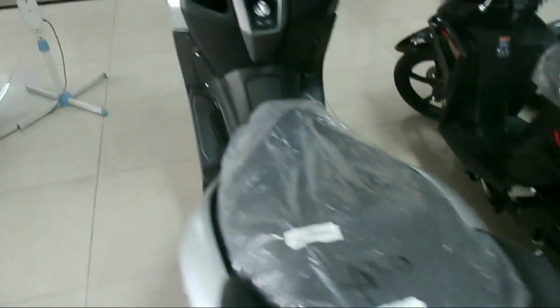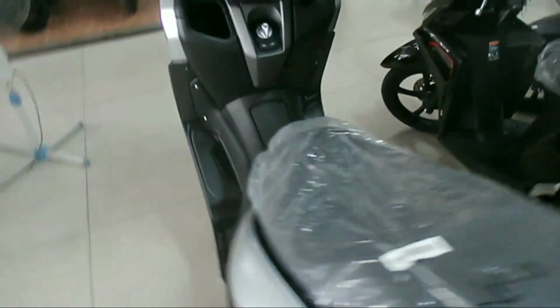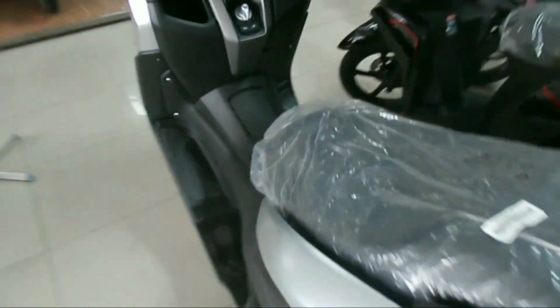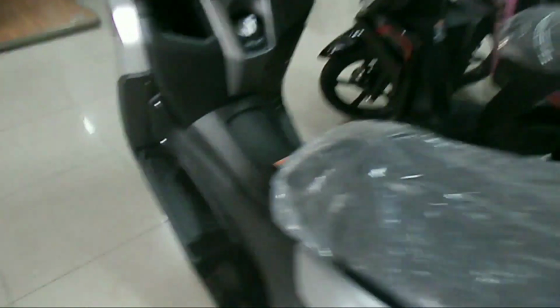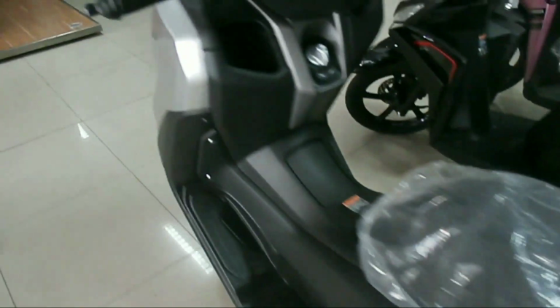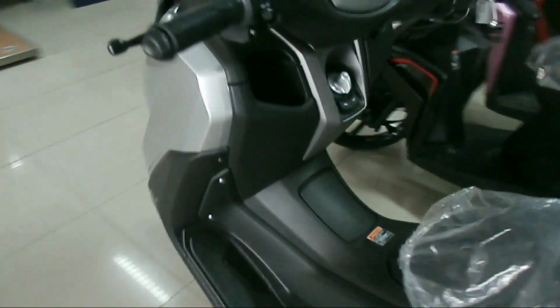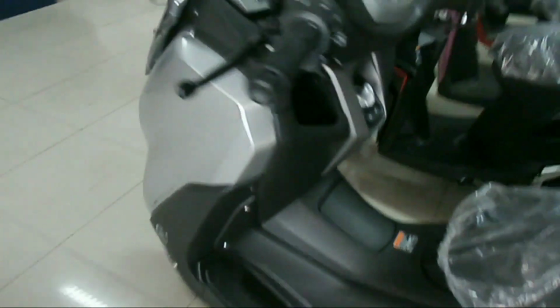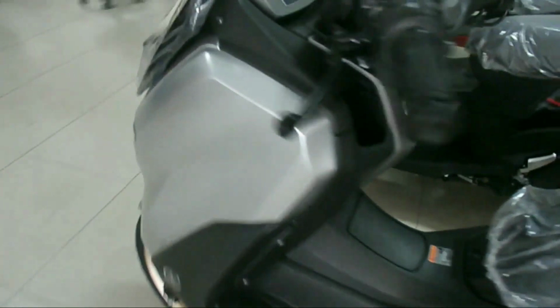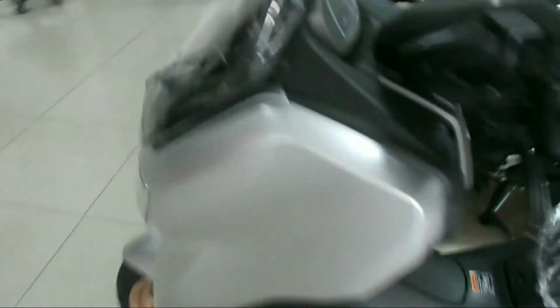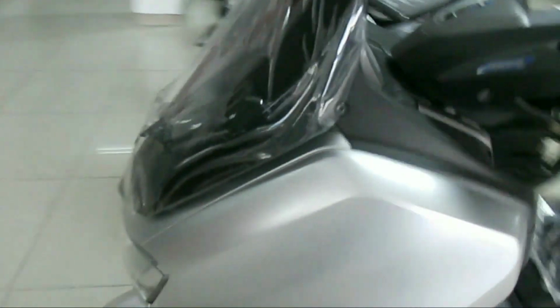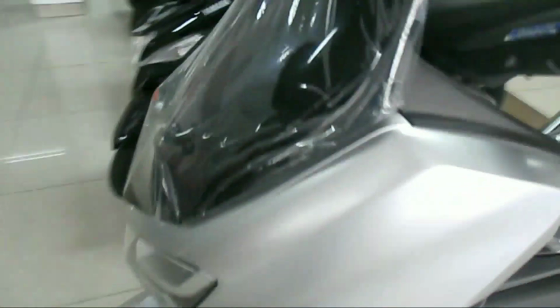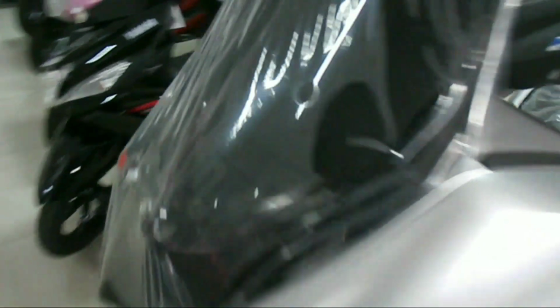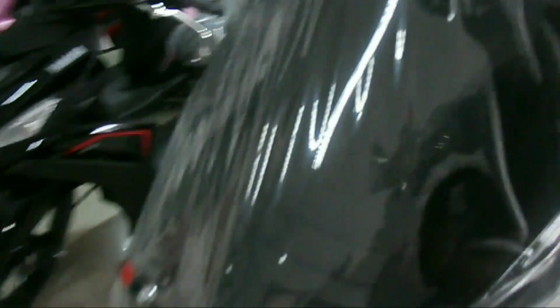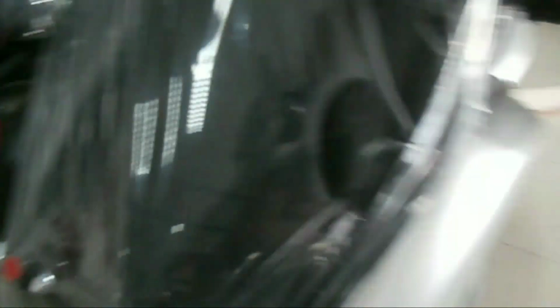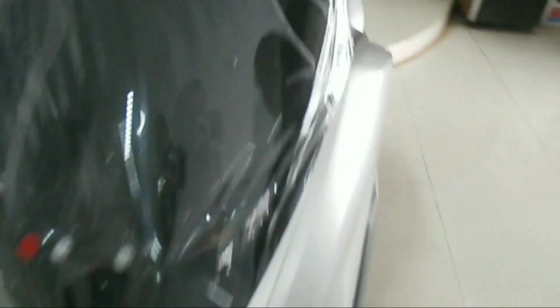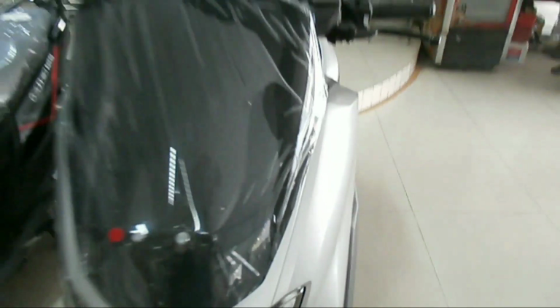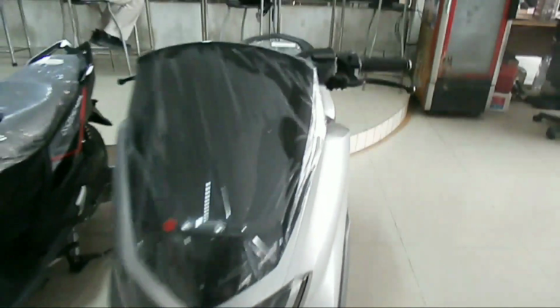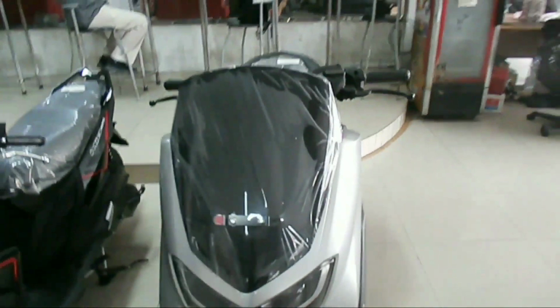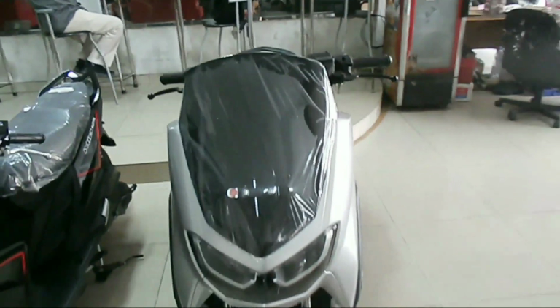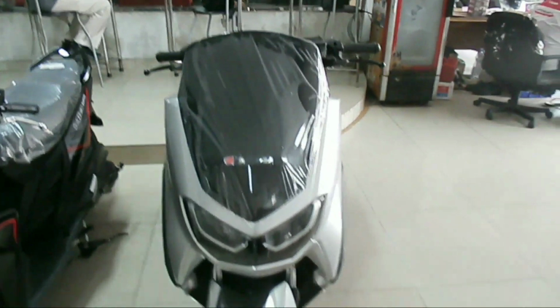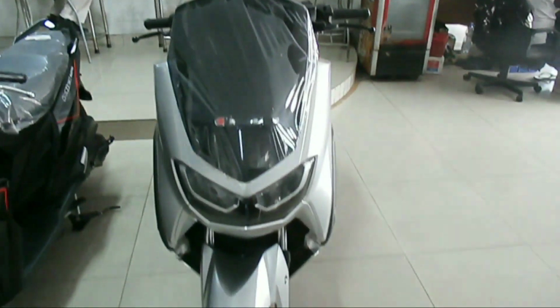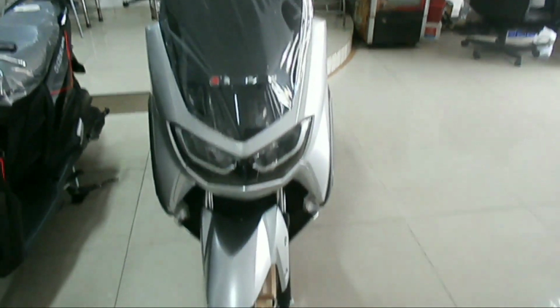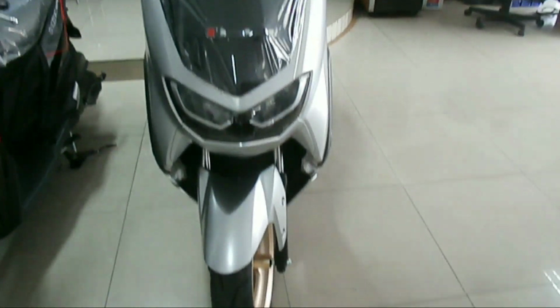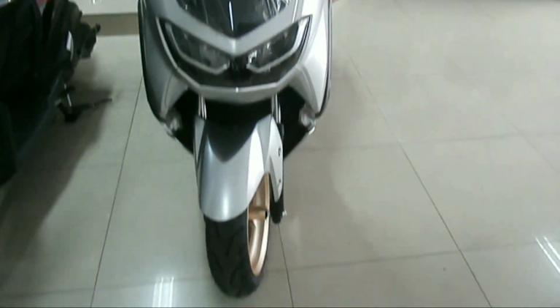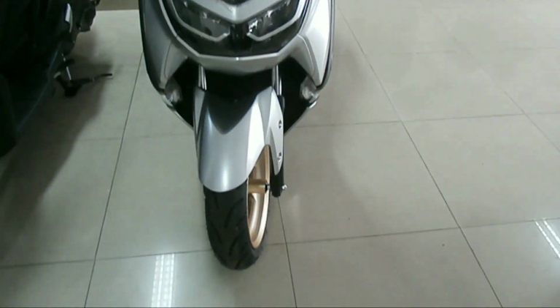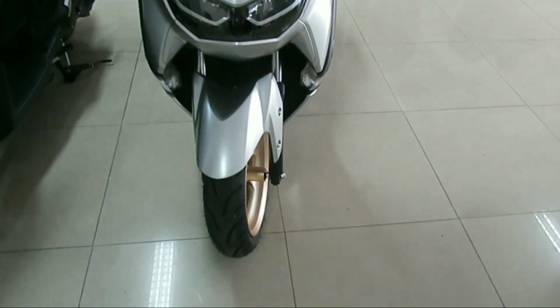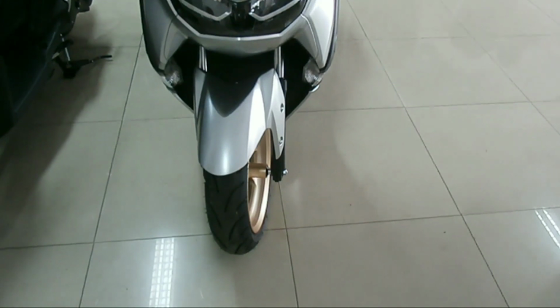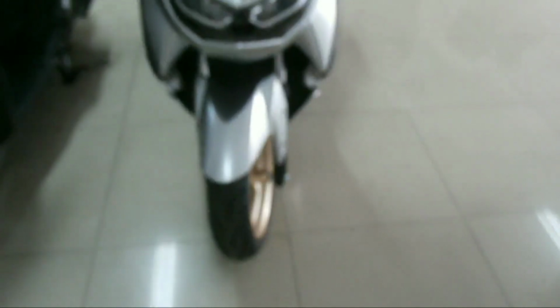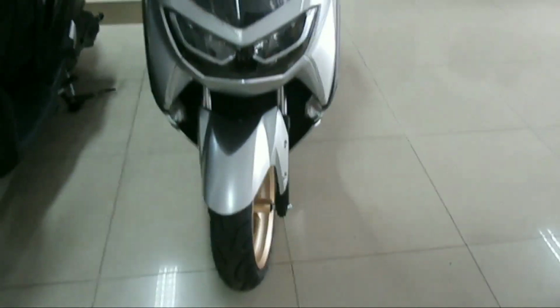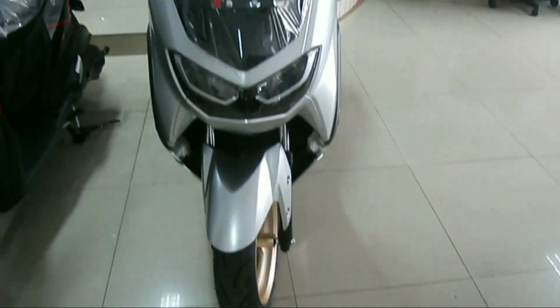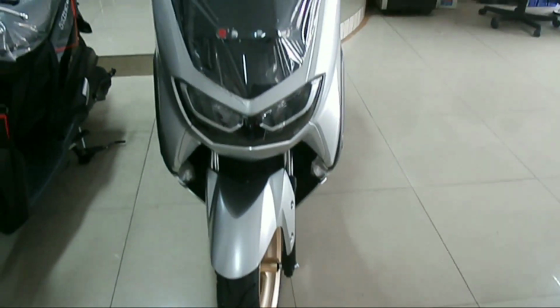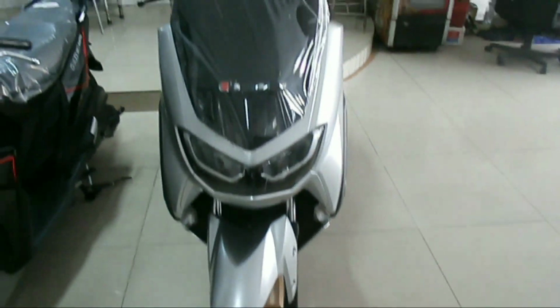Demikianlah review singkat ini. Berikut adalah tampilan NMAX 2021 secara keseluruhan, tipe ABS warna silver.